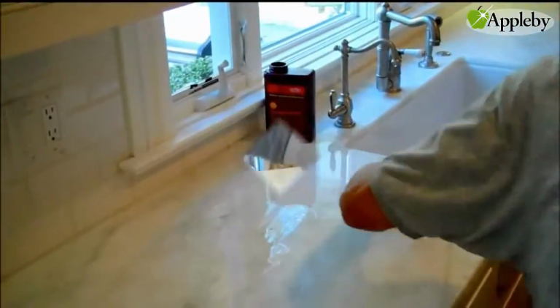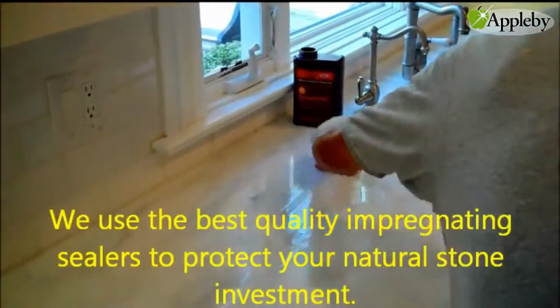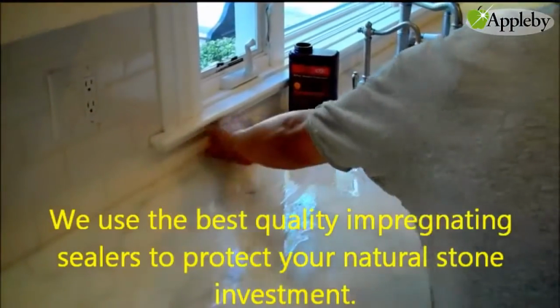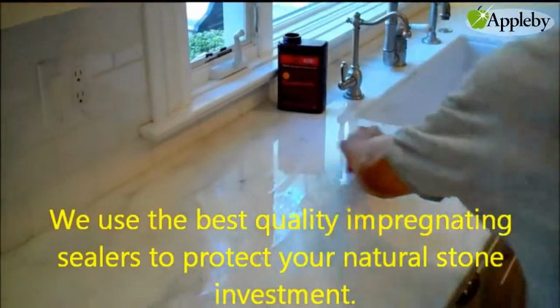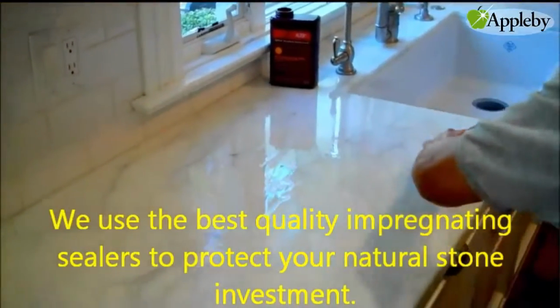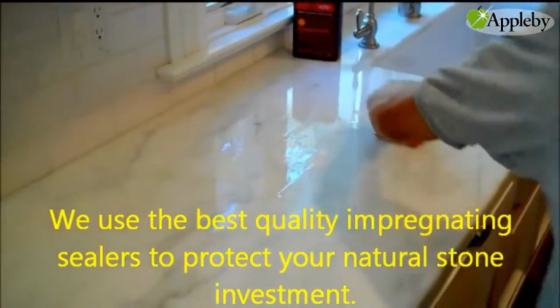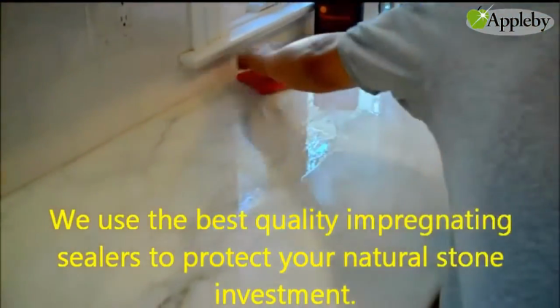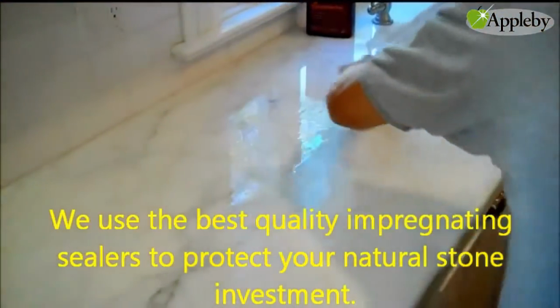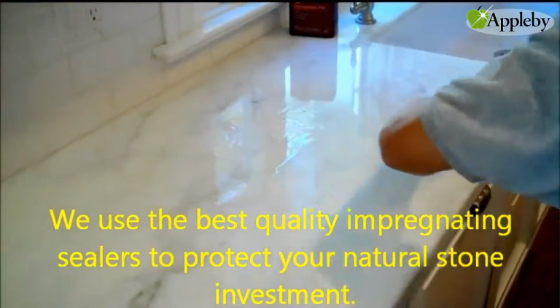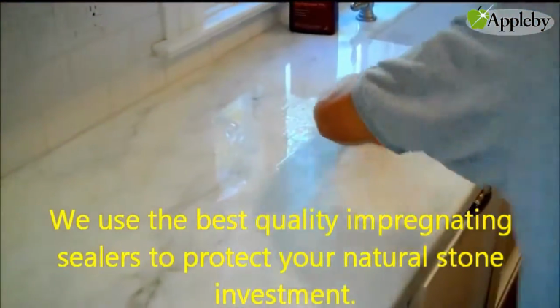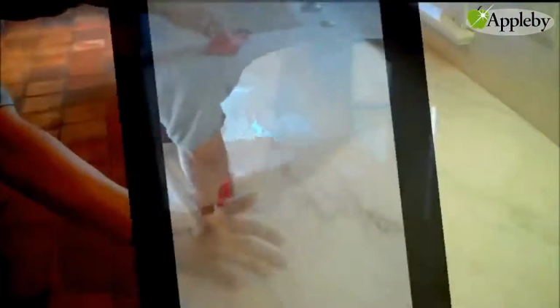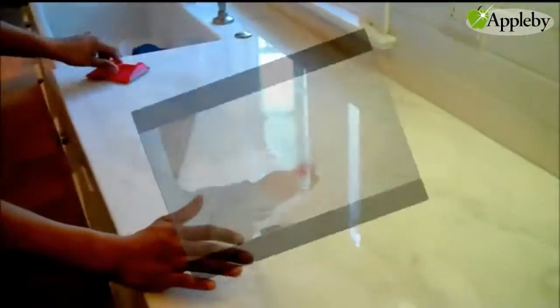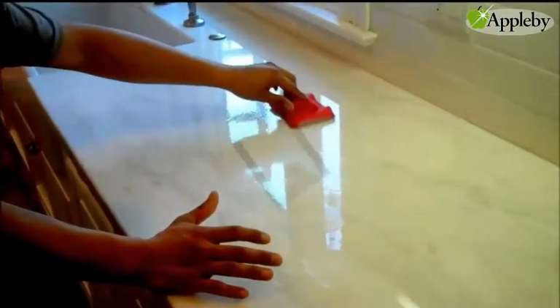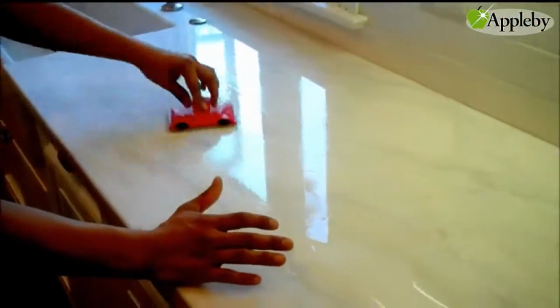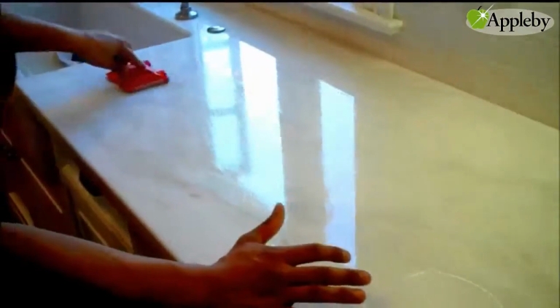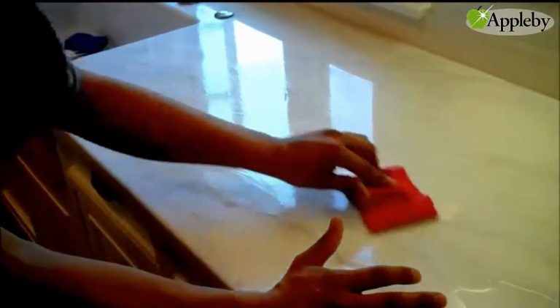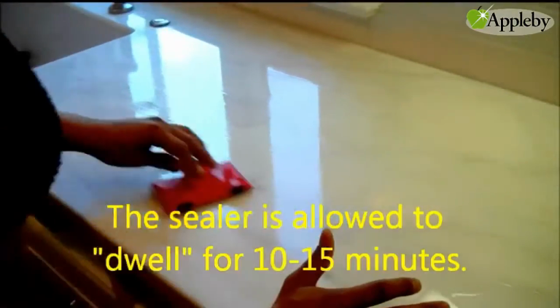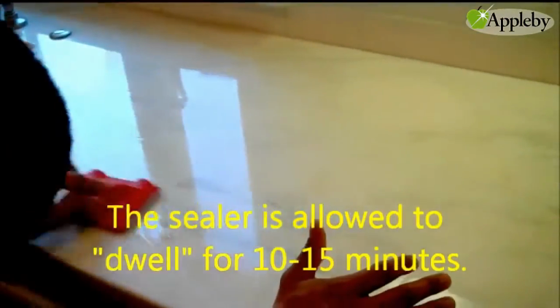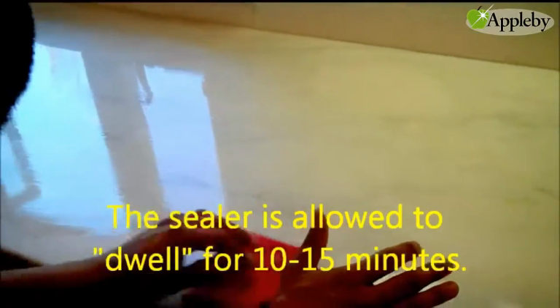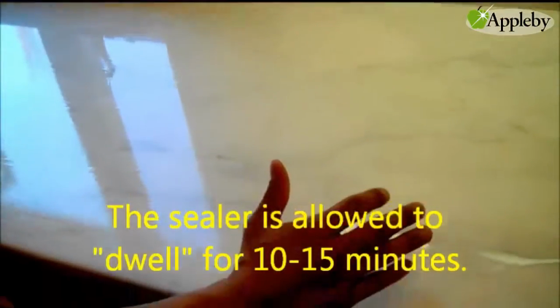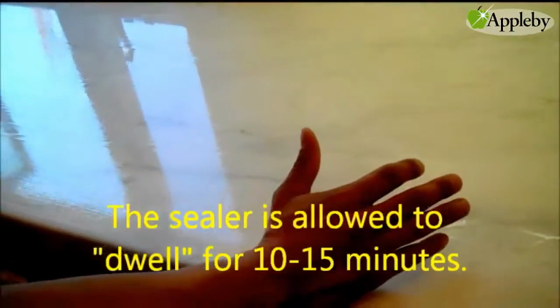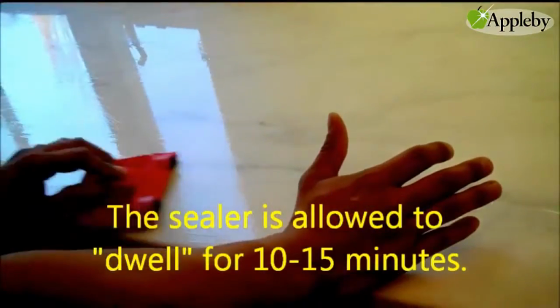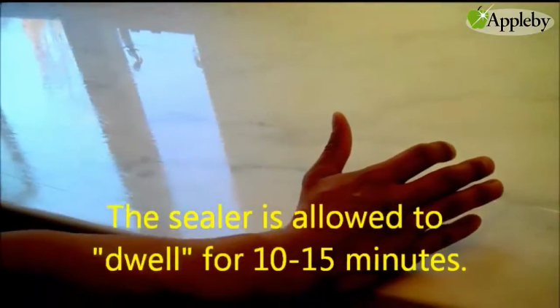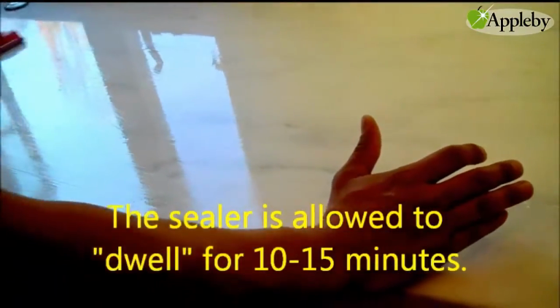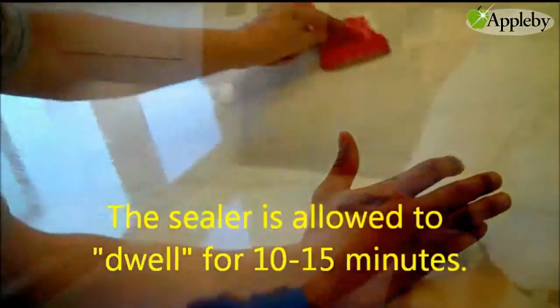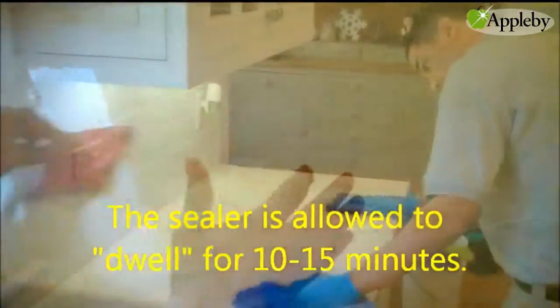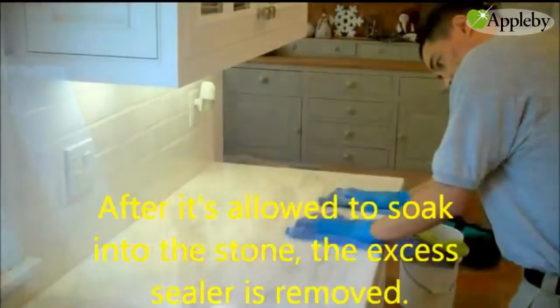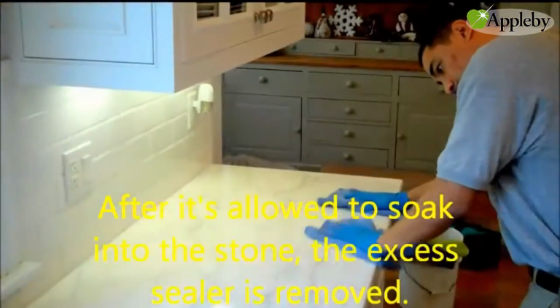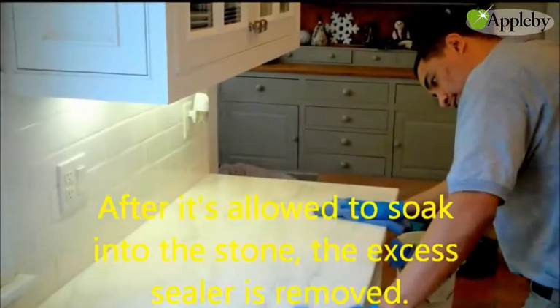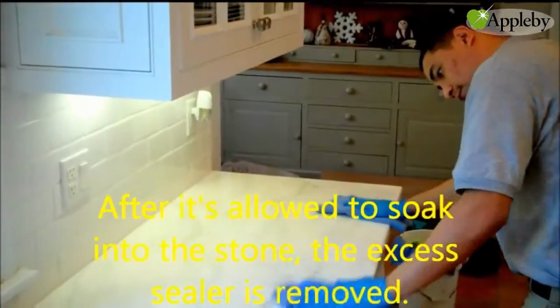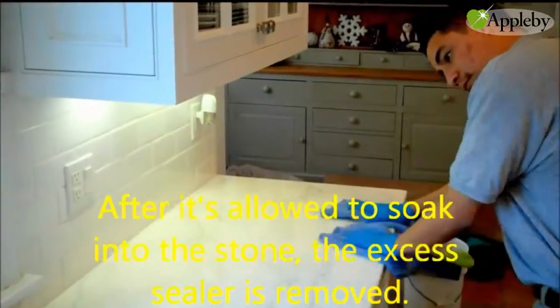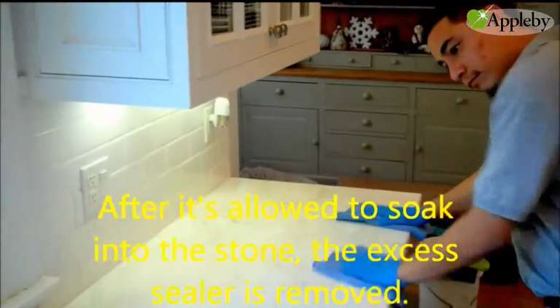We use the best quality impregnating sealers to protect your natural stone investment. The sealer is allowed to dwell for 10 to 15 minutes. After it's allowed to soak into the stone, the excess sealer is removed.